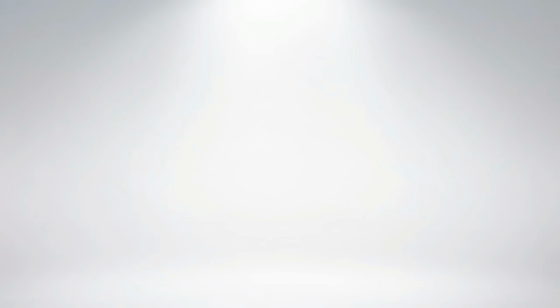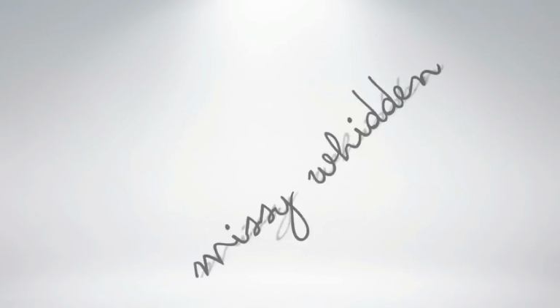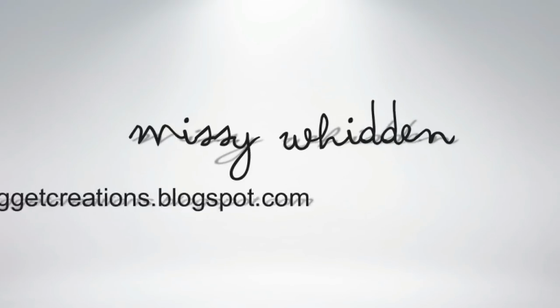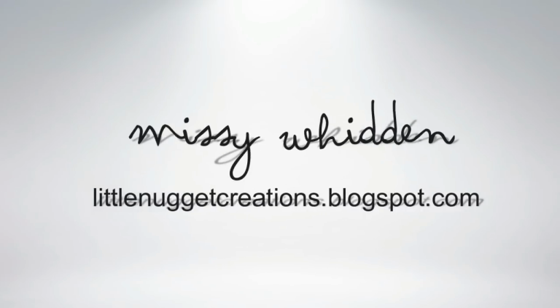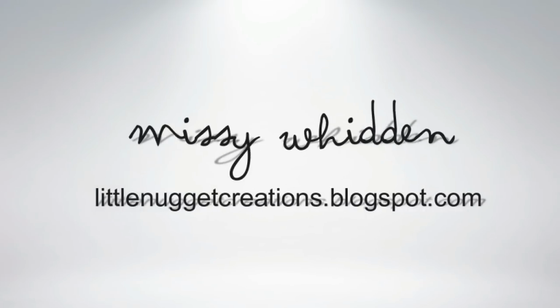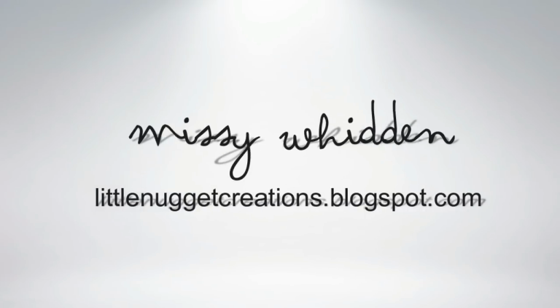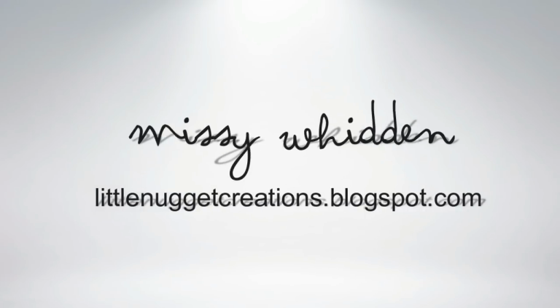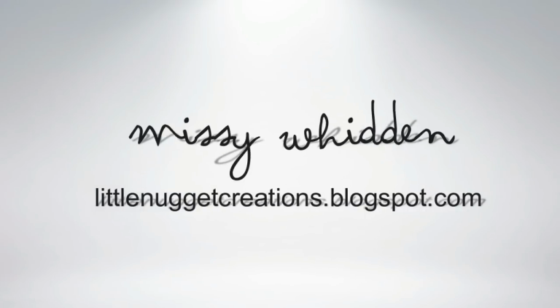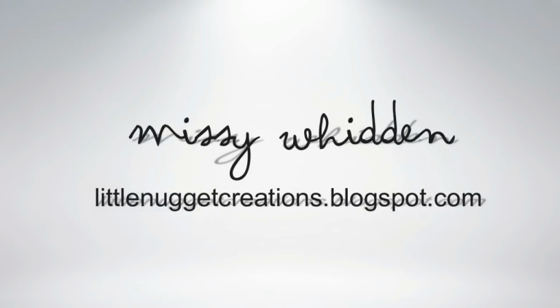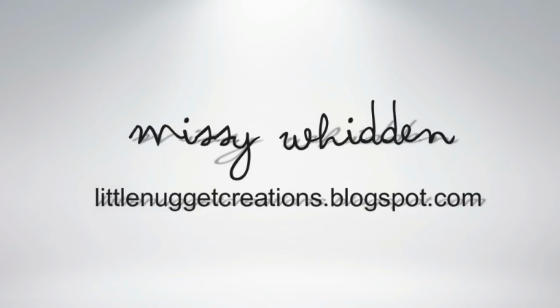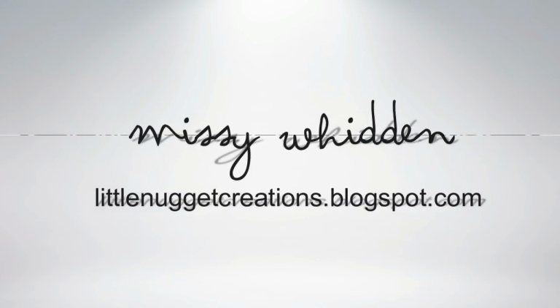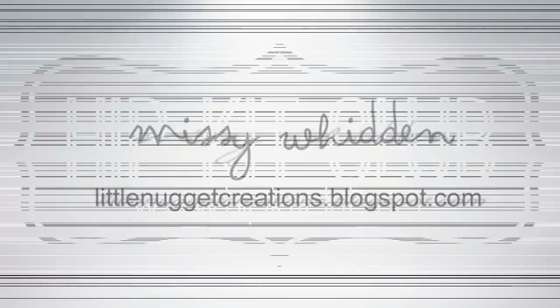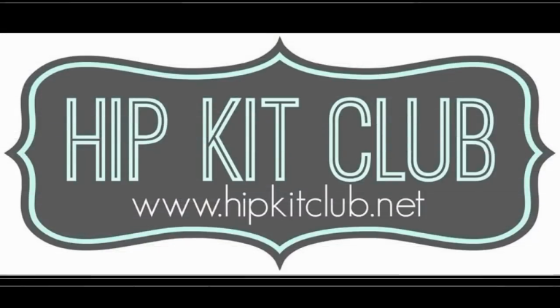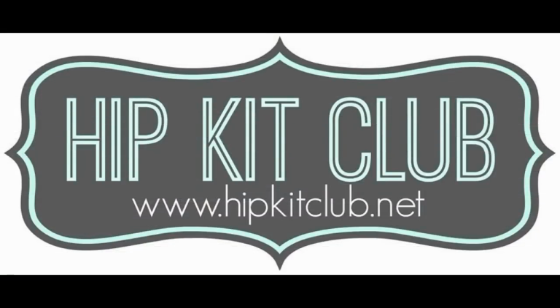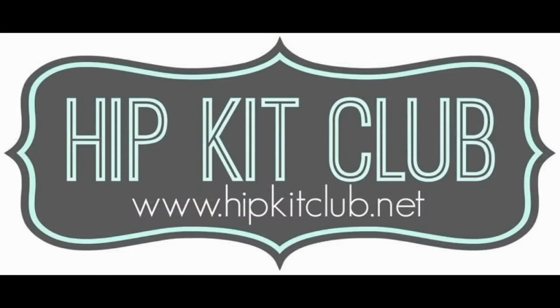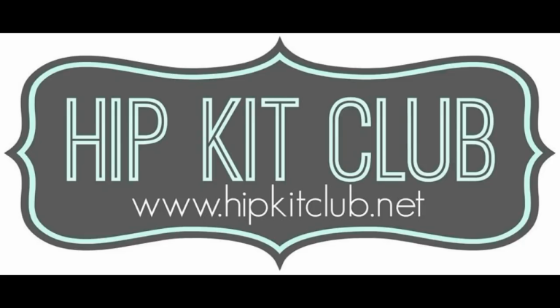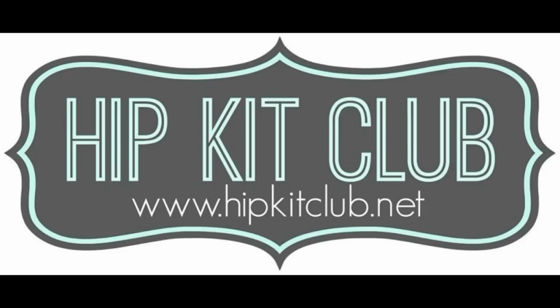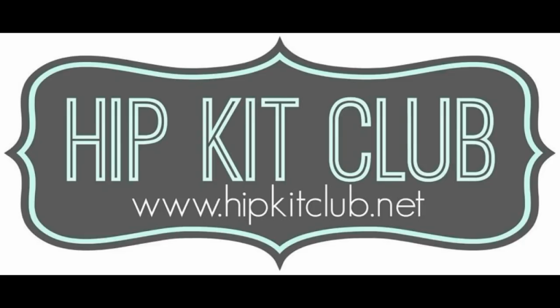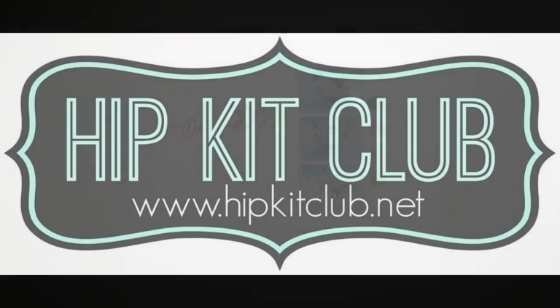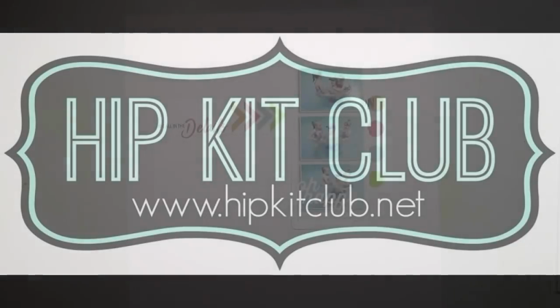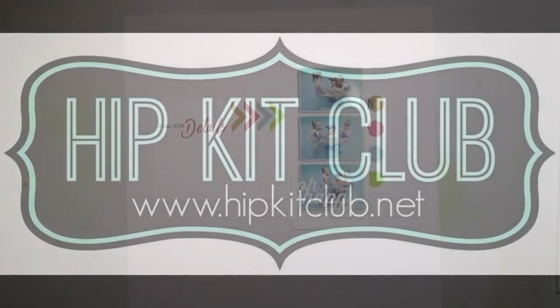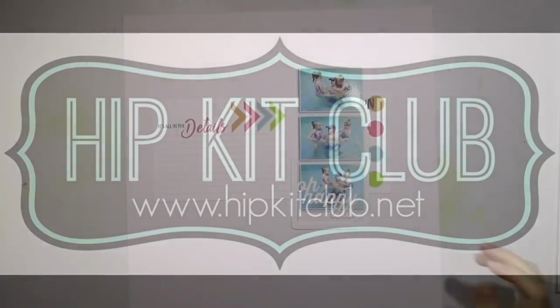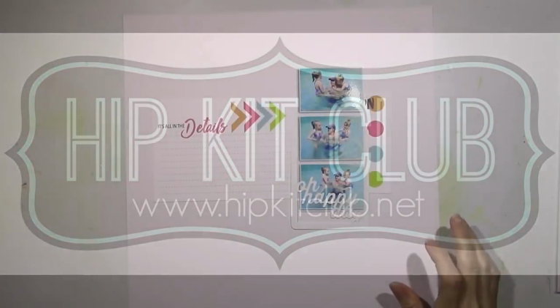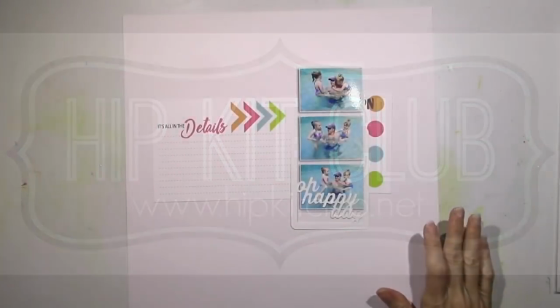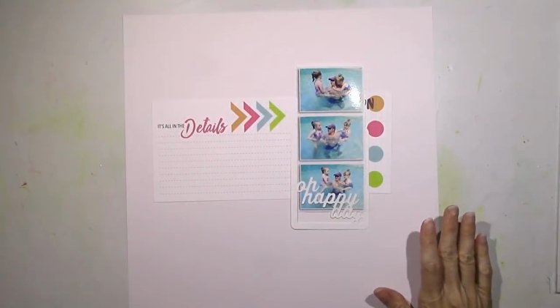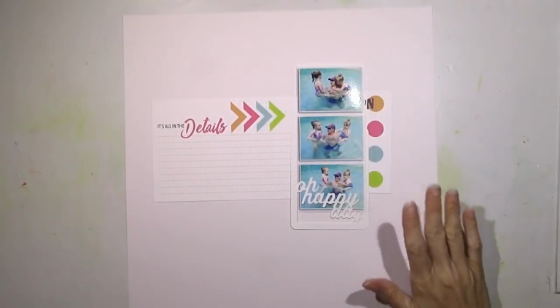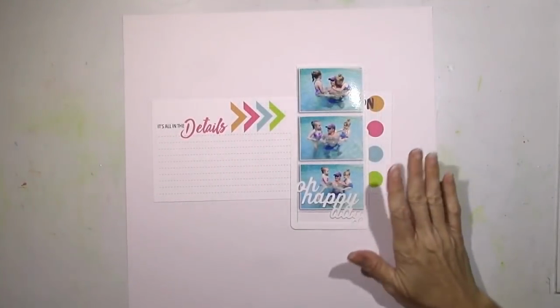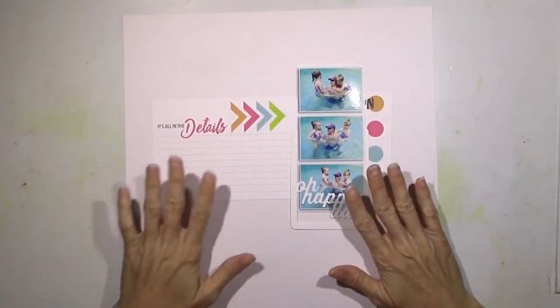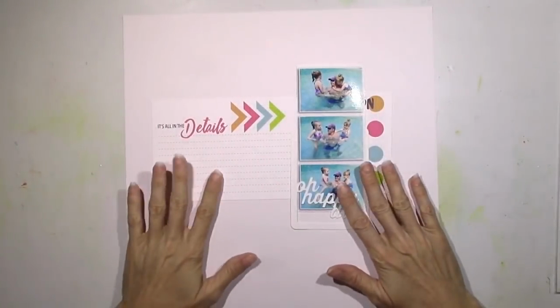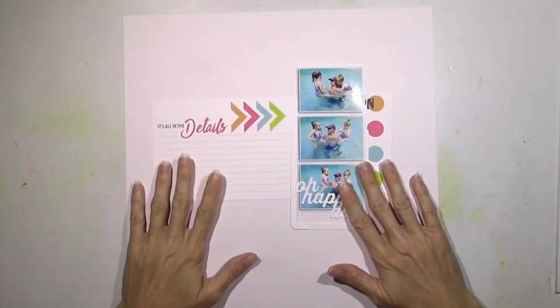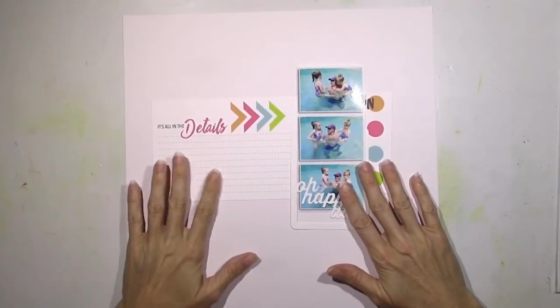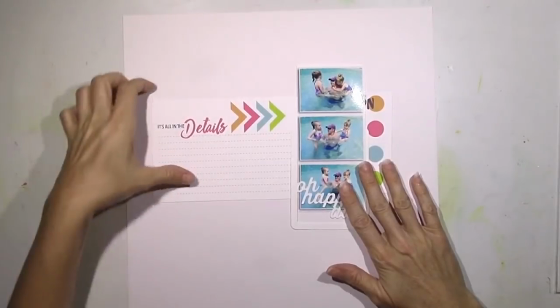Hey everybody, it's Missy again. Thanks for joining me today. I have a new layout up for Hip Kit Club and I'm using the 2016 June kits for this.